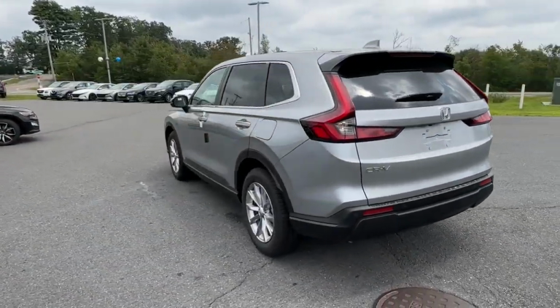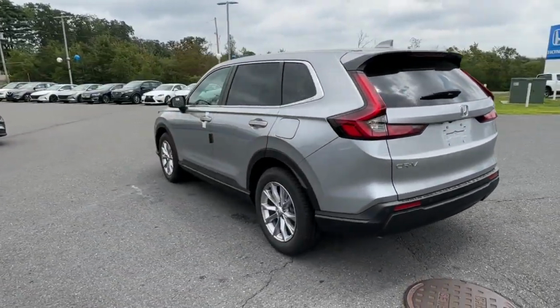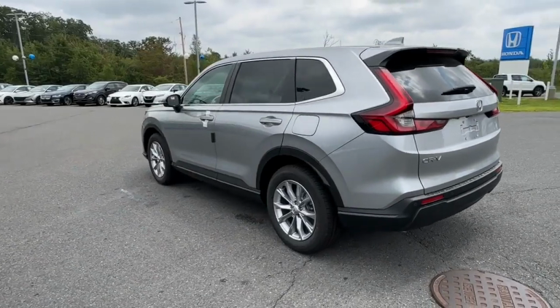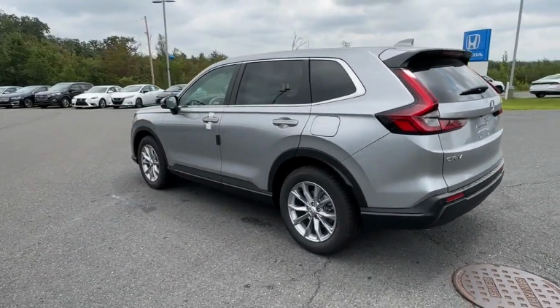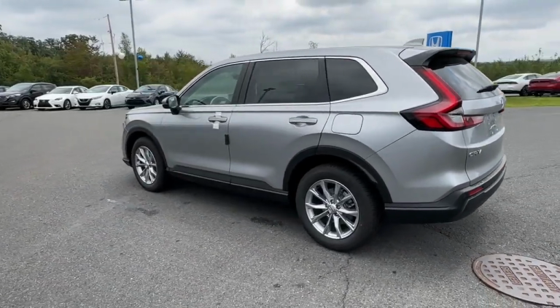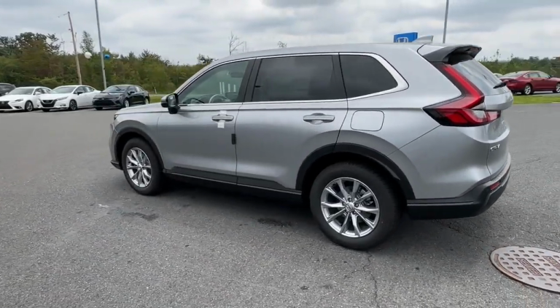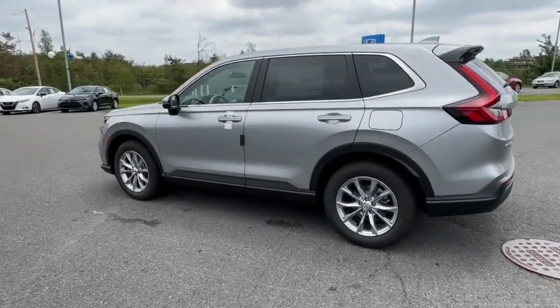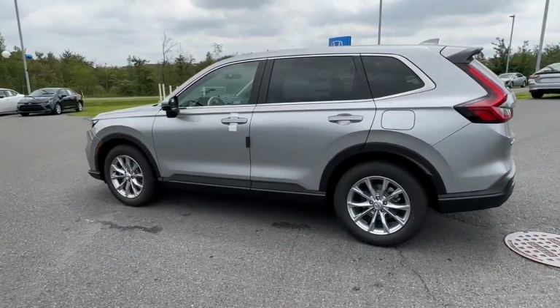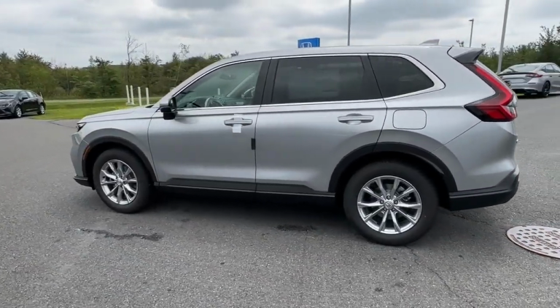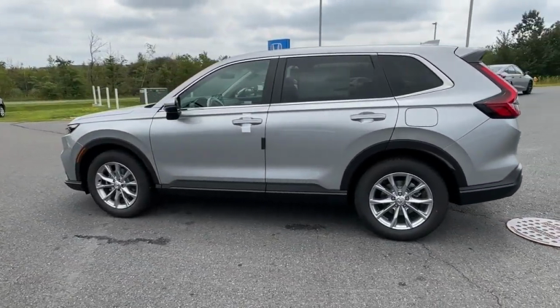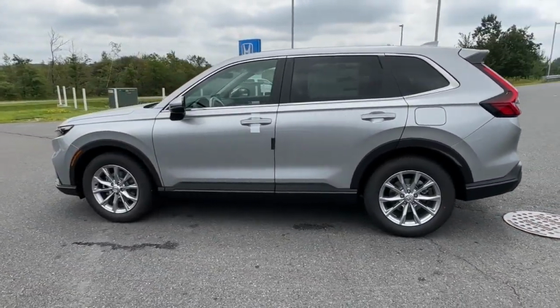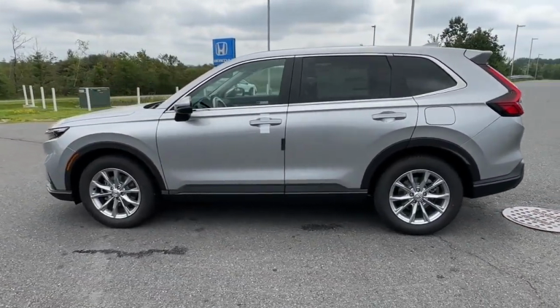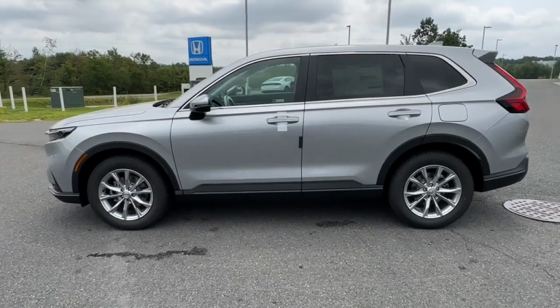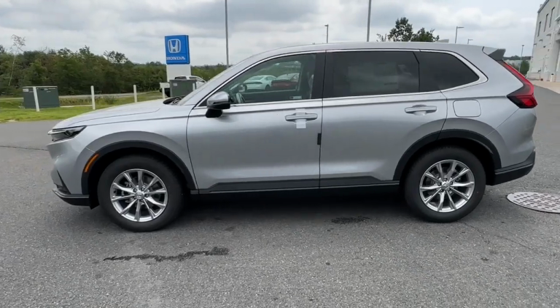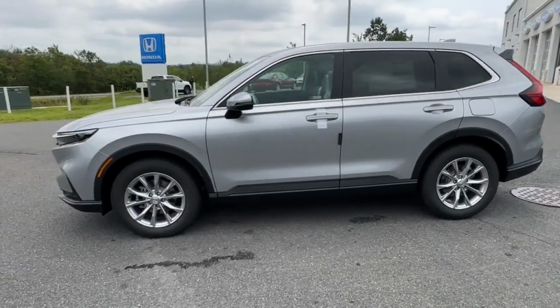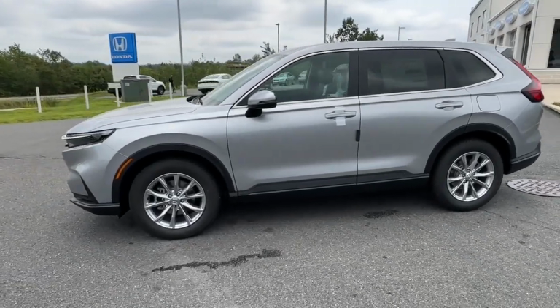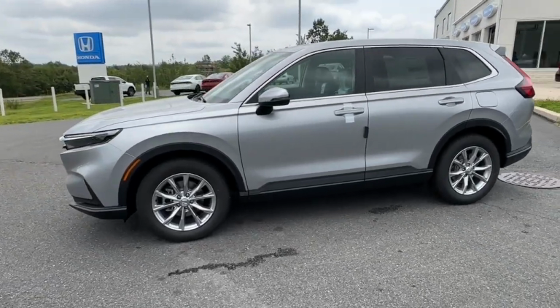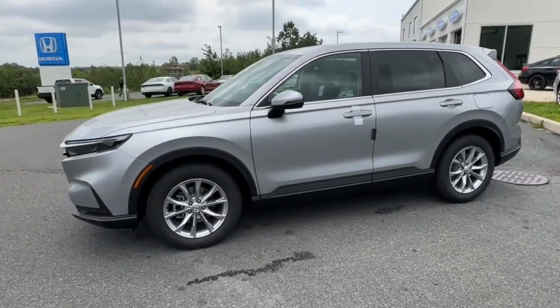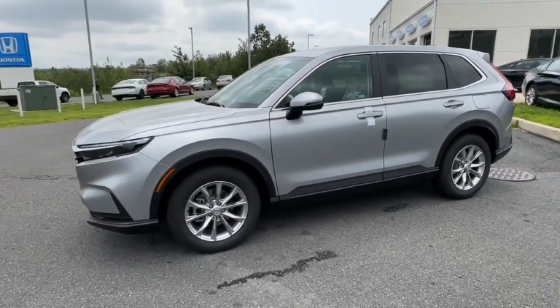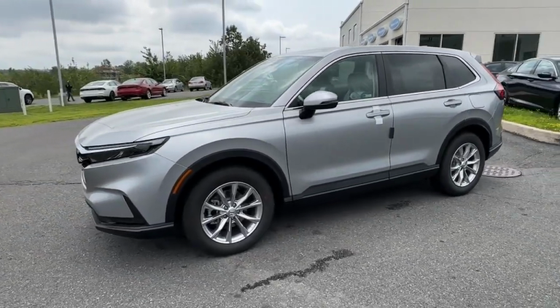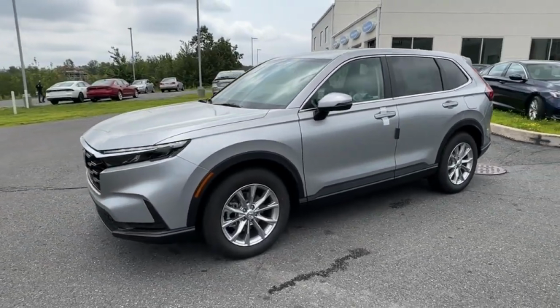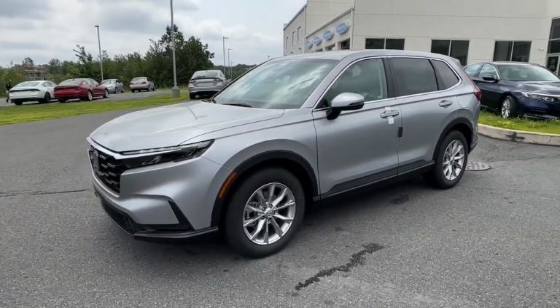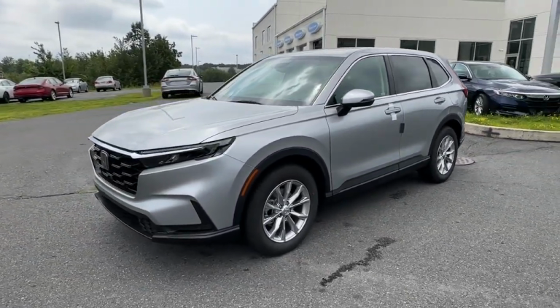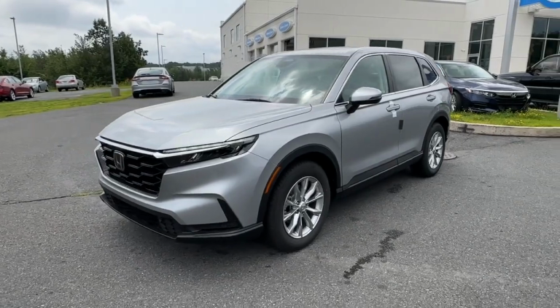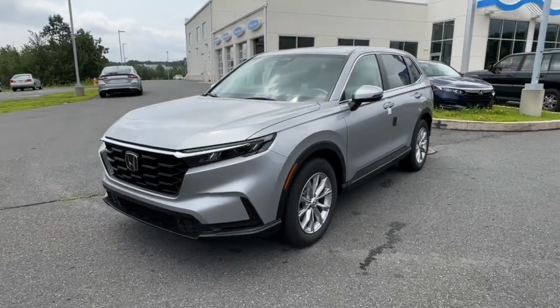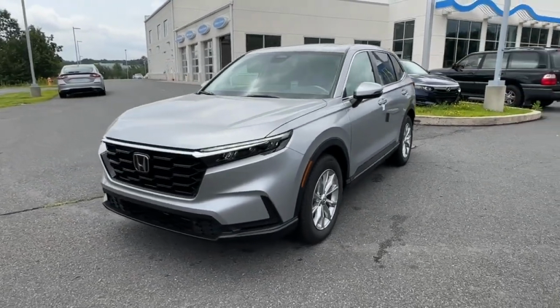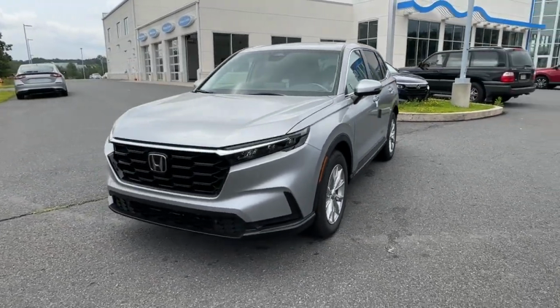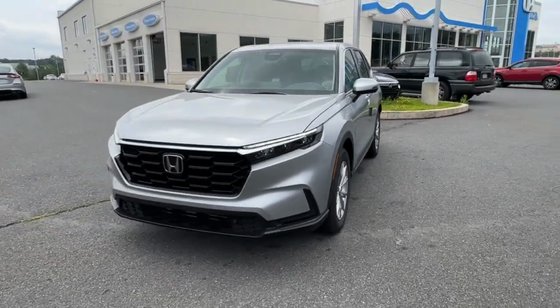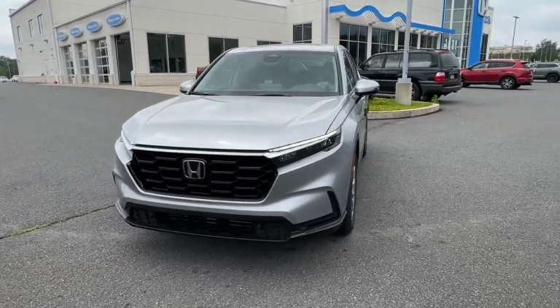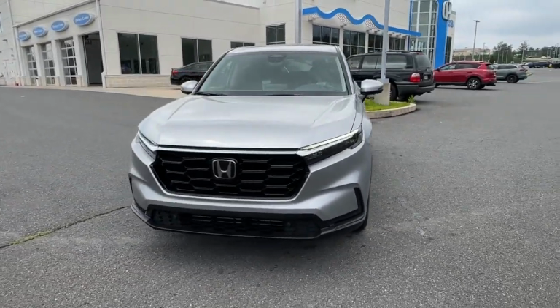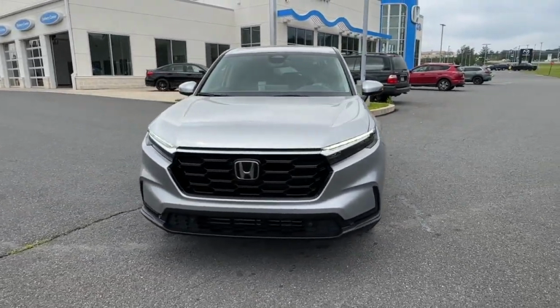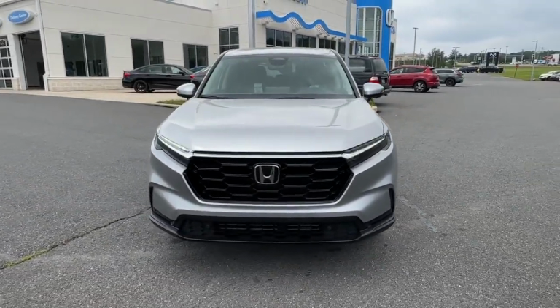These are just some of the great options this vehicle comes with: wireless Apple CarPlay and/or Android Auto, moonroof, heated driver's seat, keyless entry, backup camera, power passenger seat, heated mirrors, and adaptive cruise control.